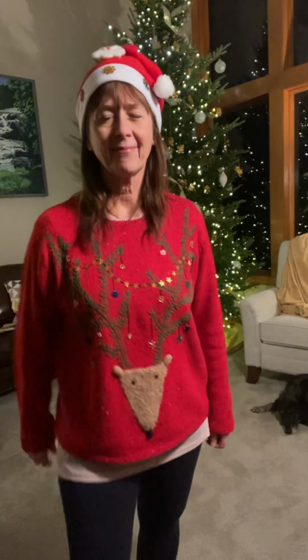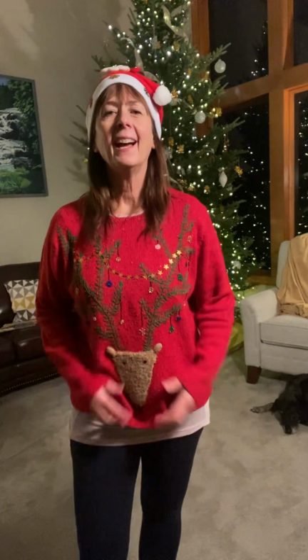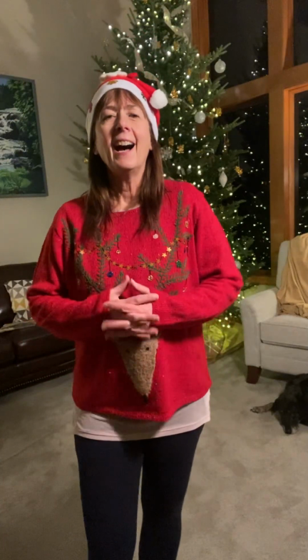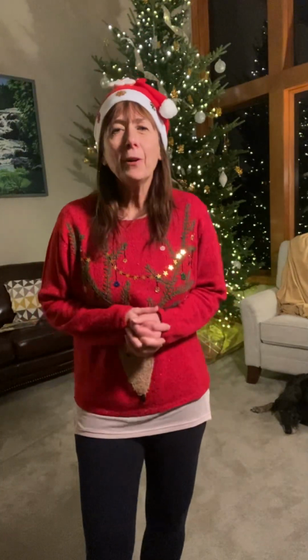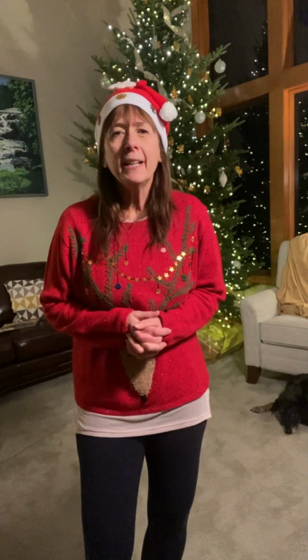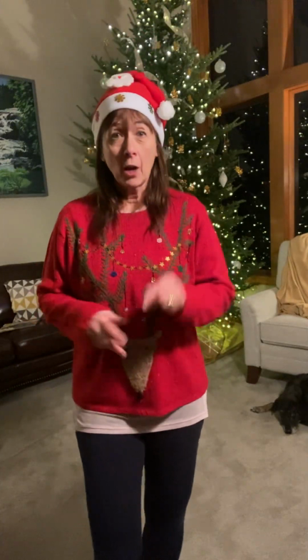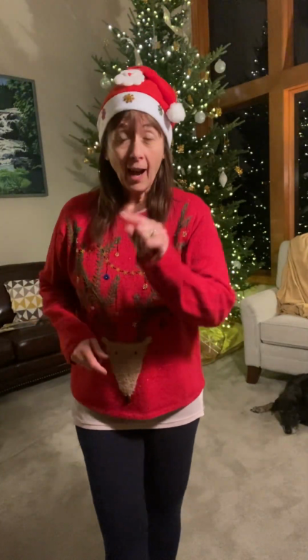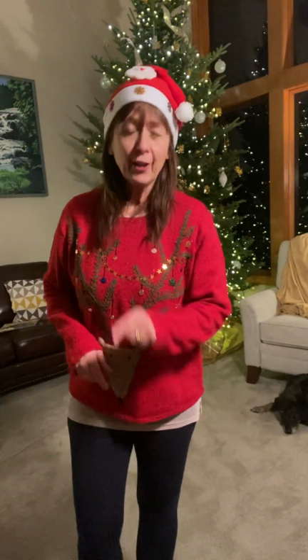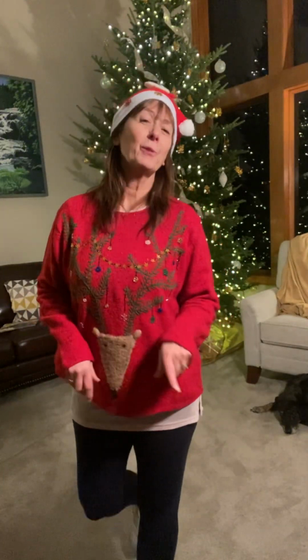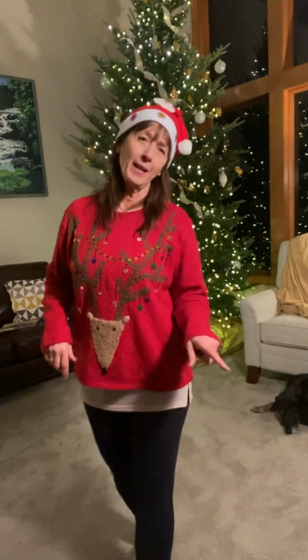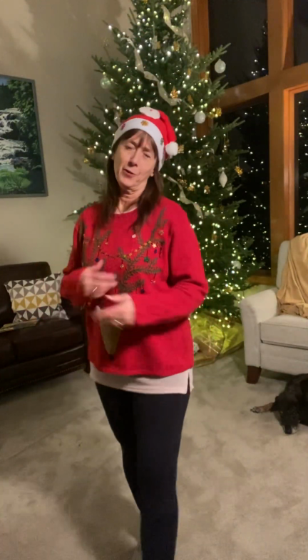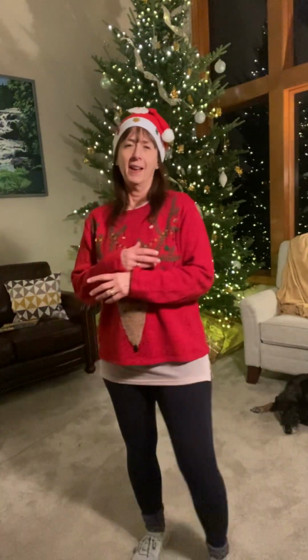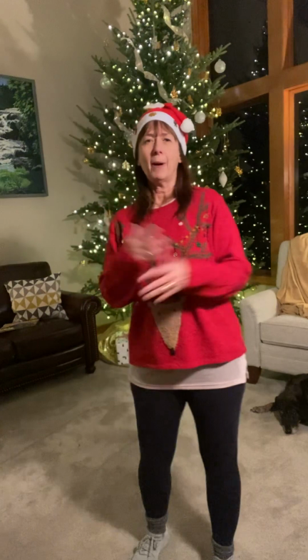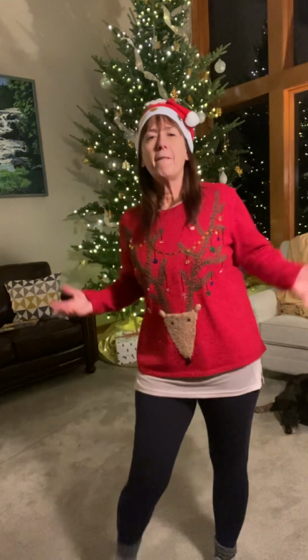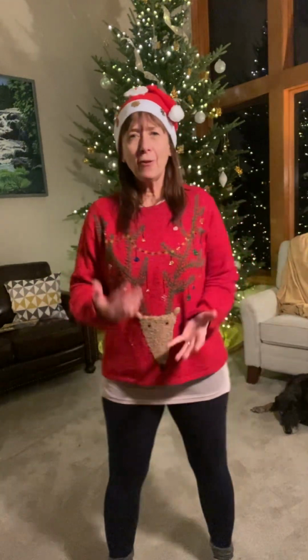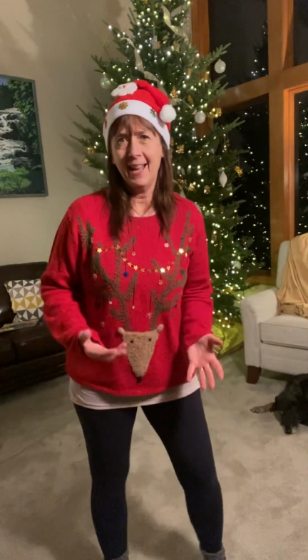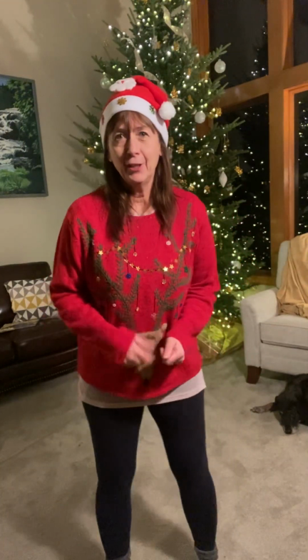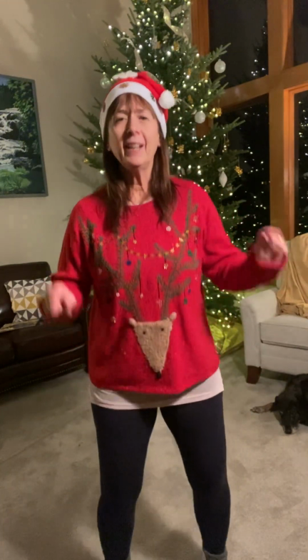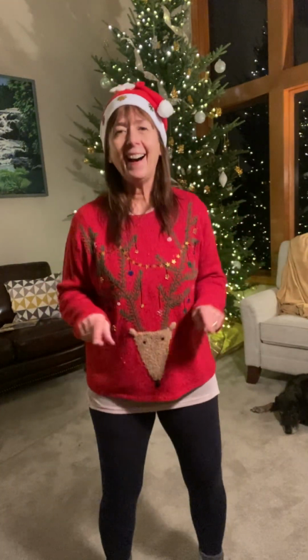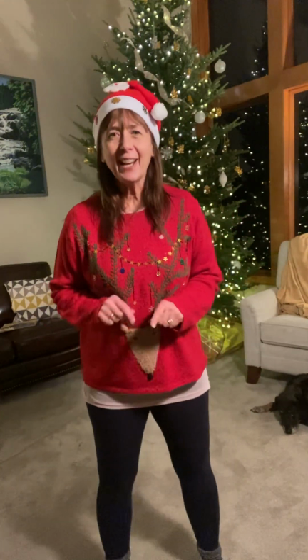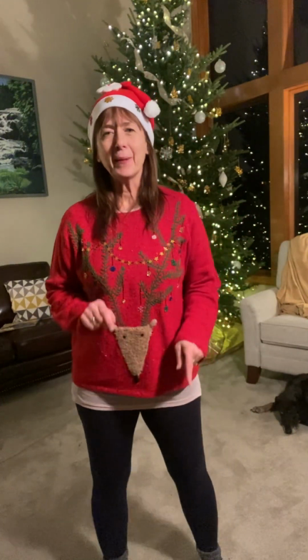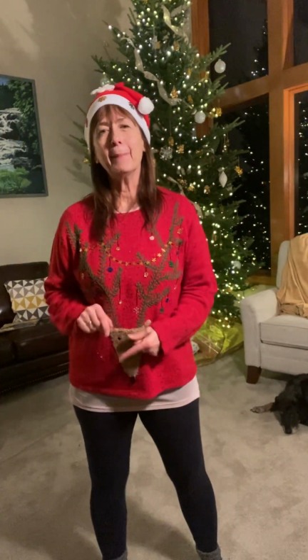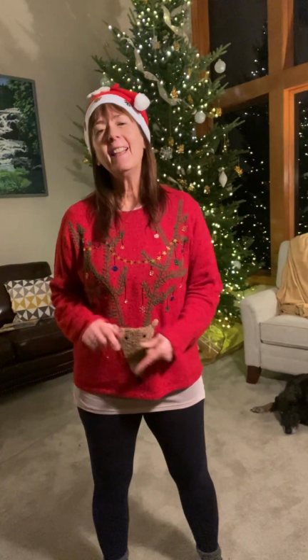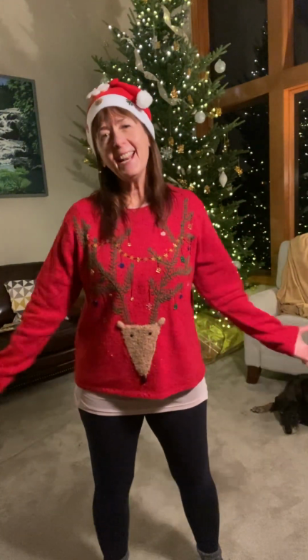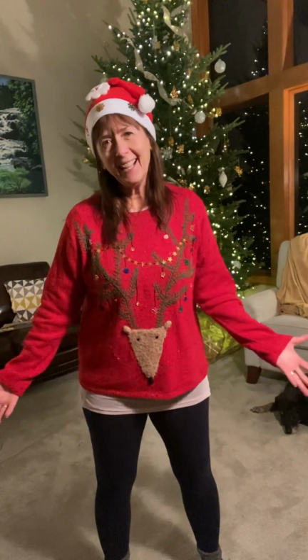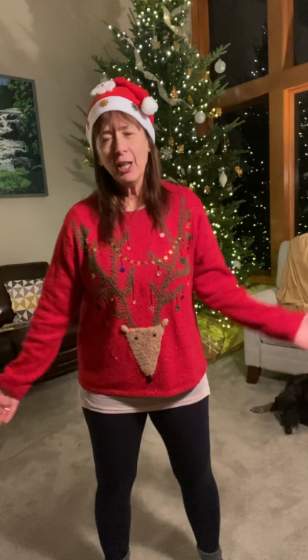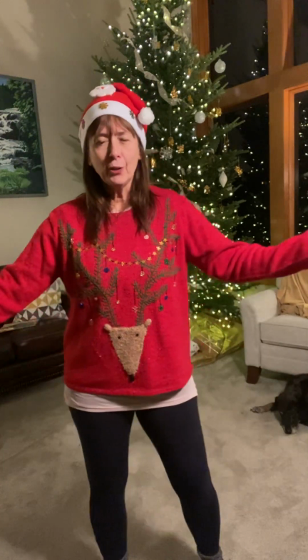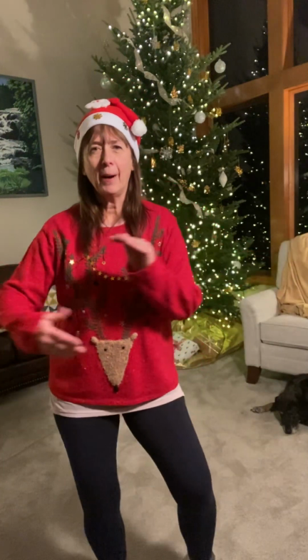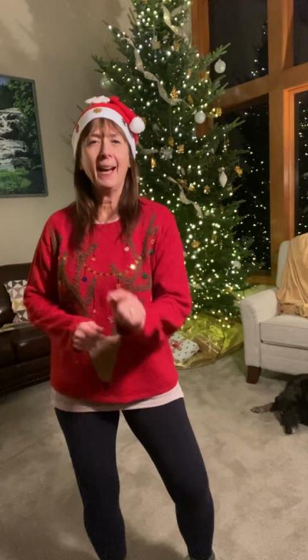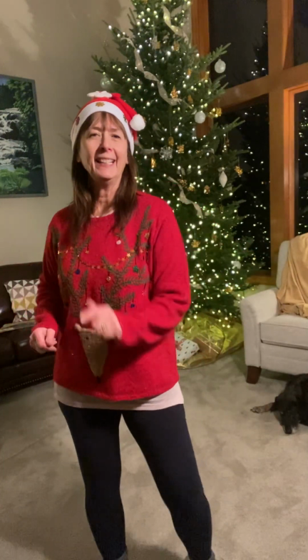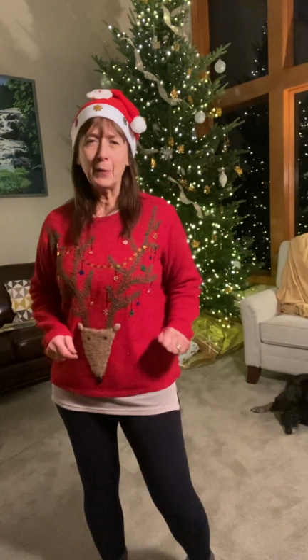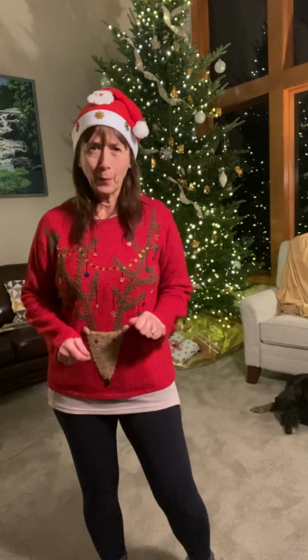Hi everyone! I heard from so many of you about what fun you had doing a holiday aerobics number that I decided to come back and give you another one.